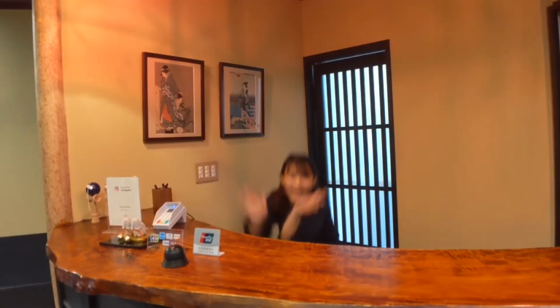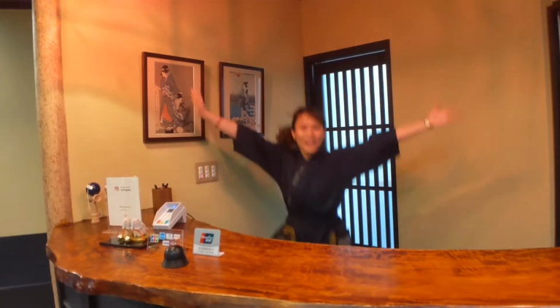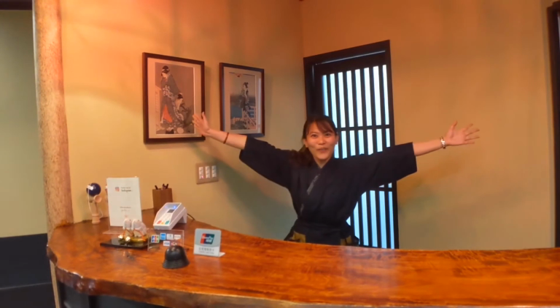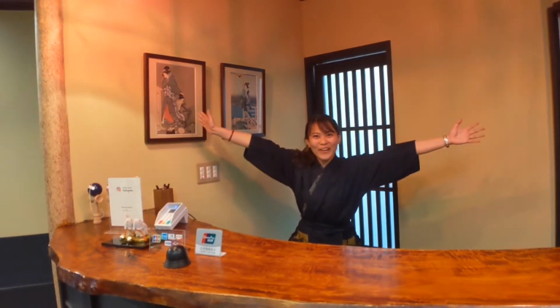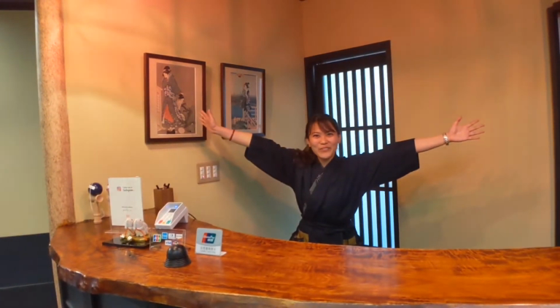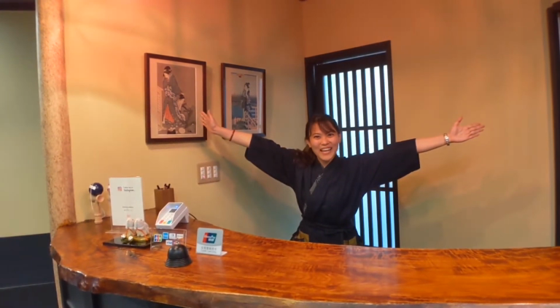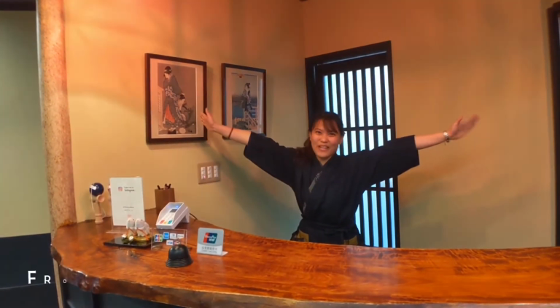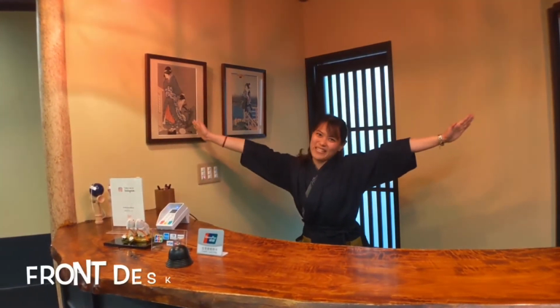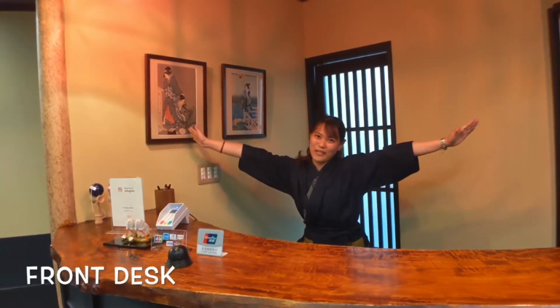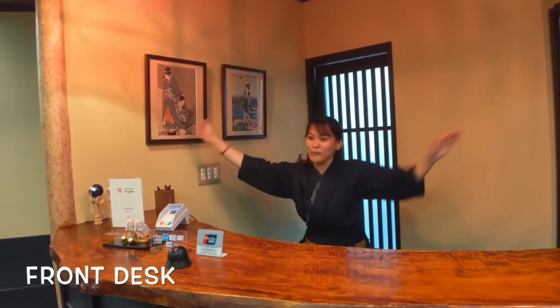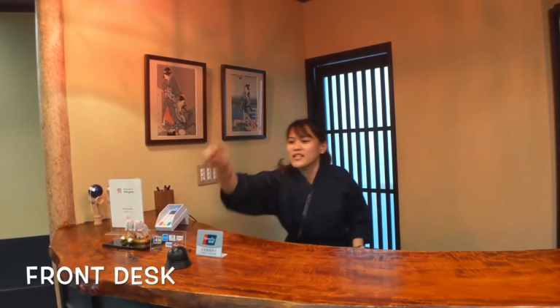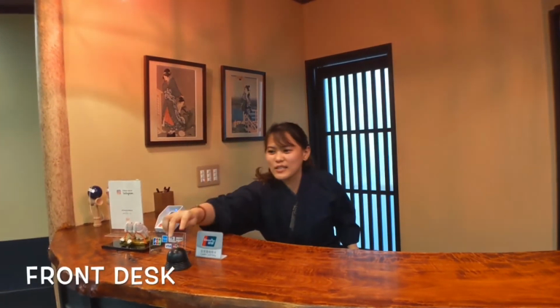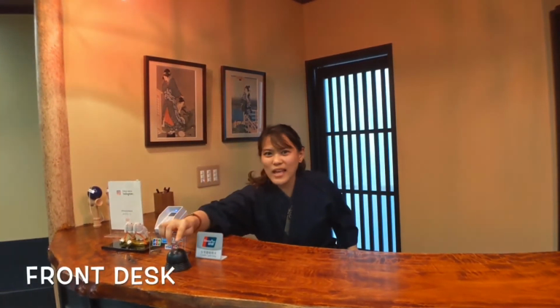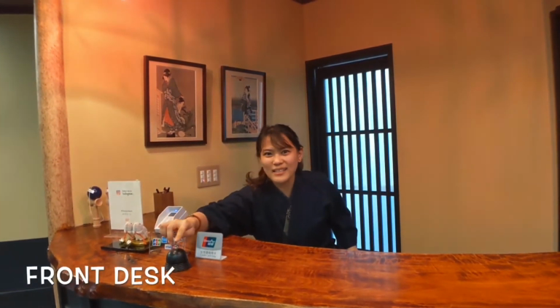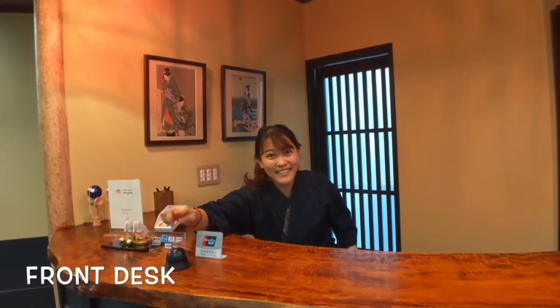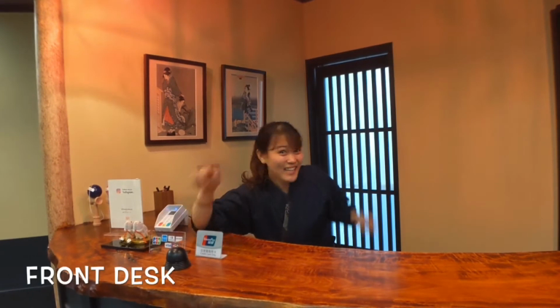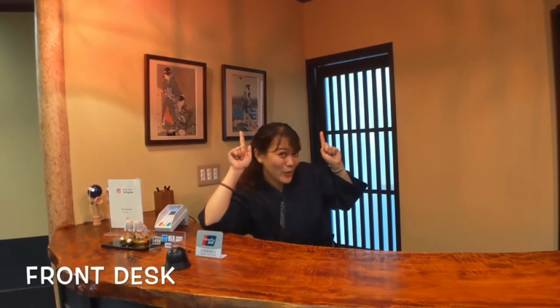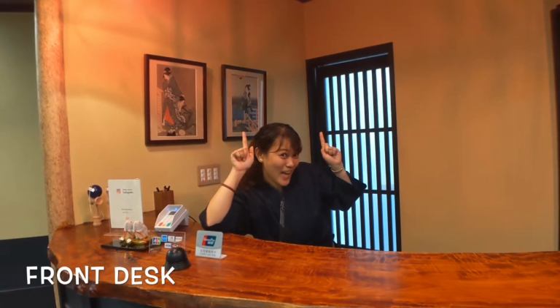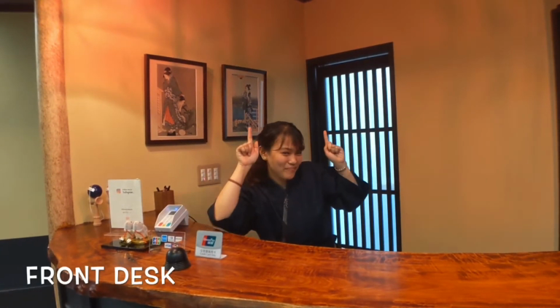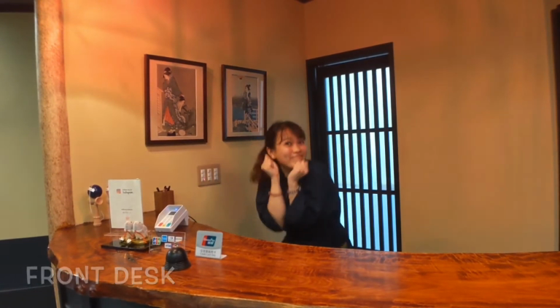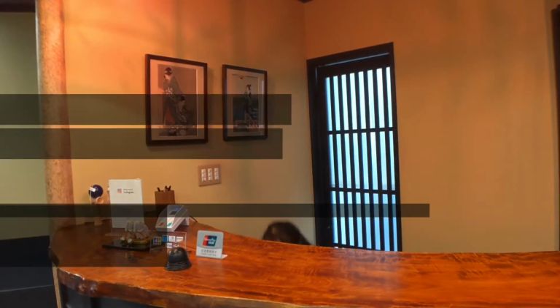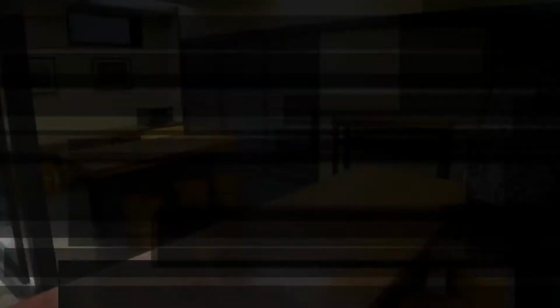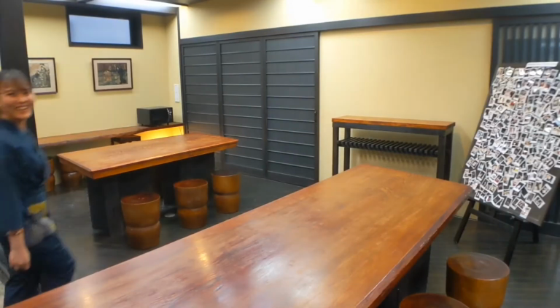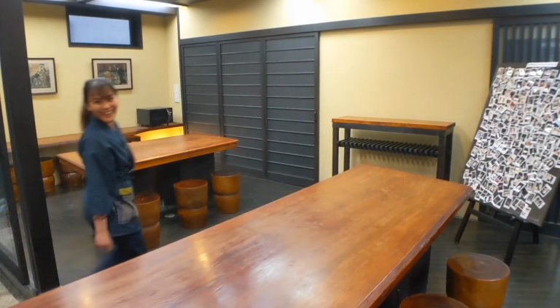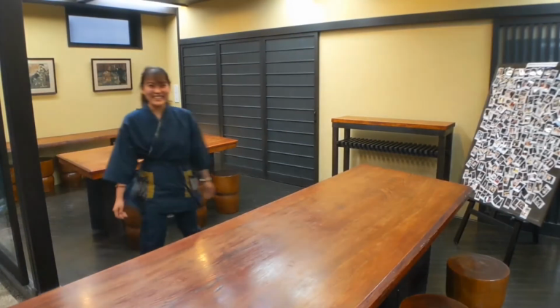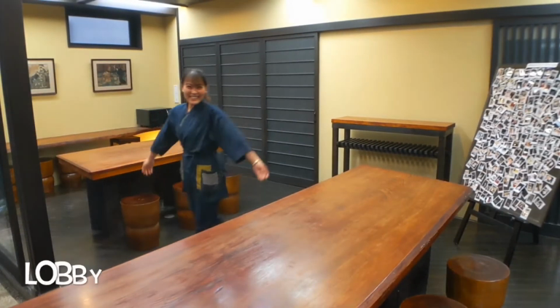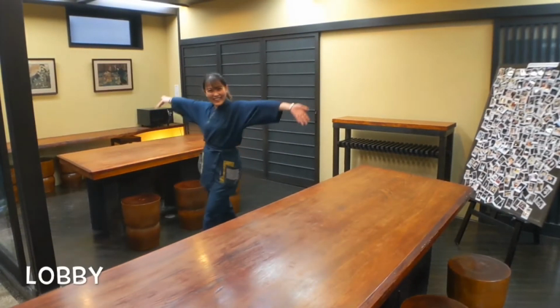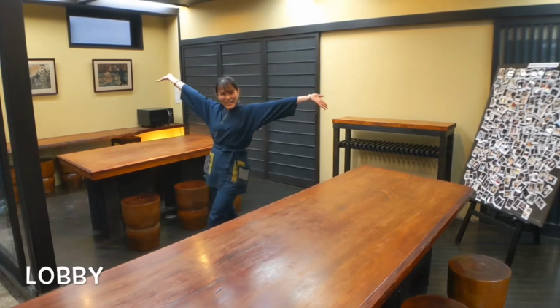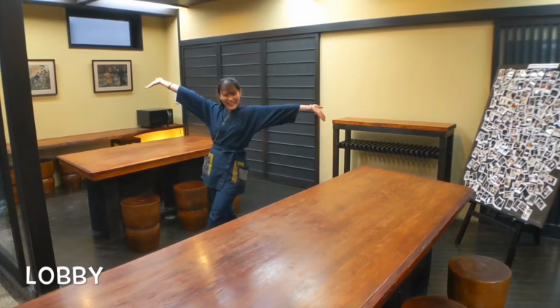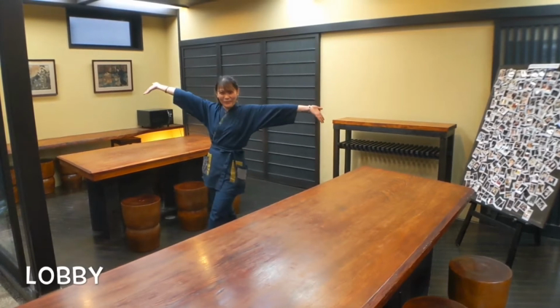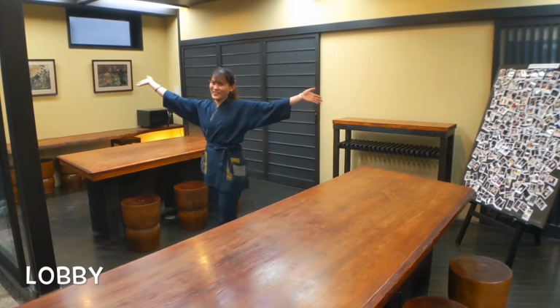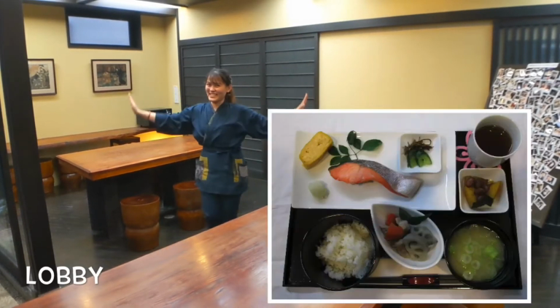Hello! Welcome to the front desk! If you need someone to help you, just do this, and someone will come! Professor, thank you!